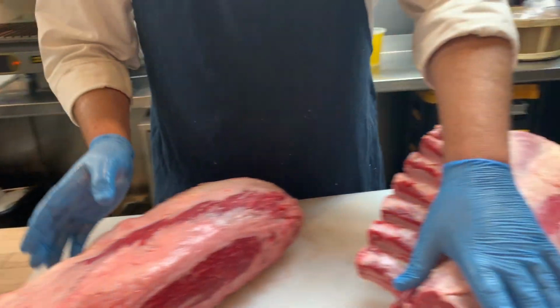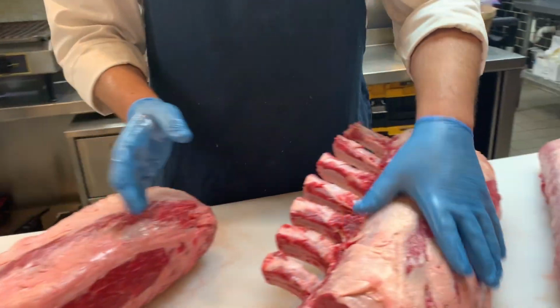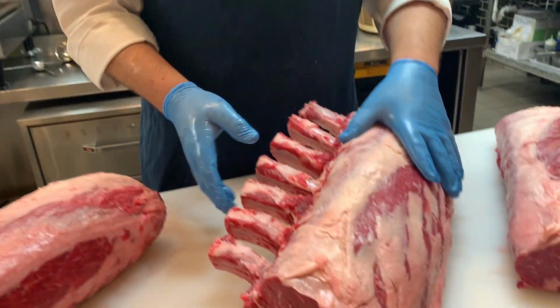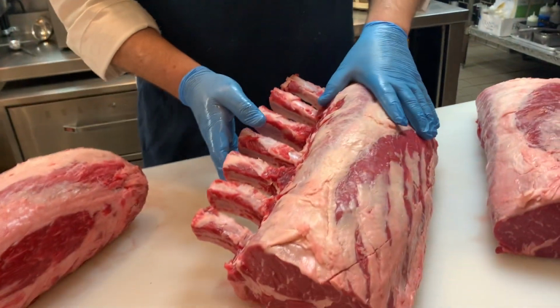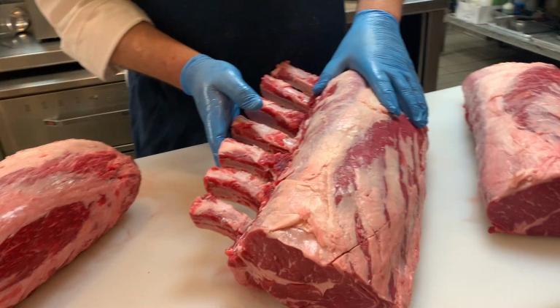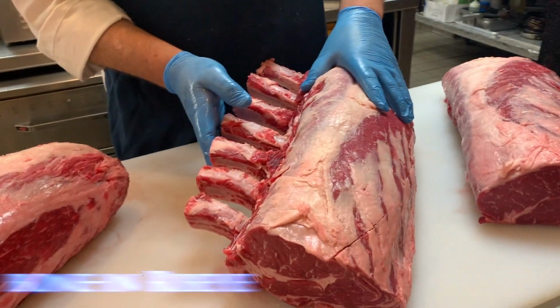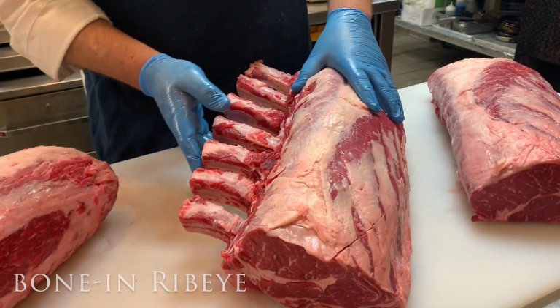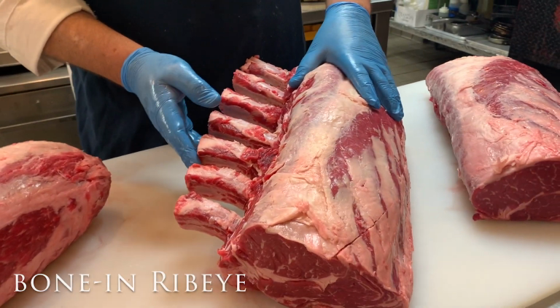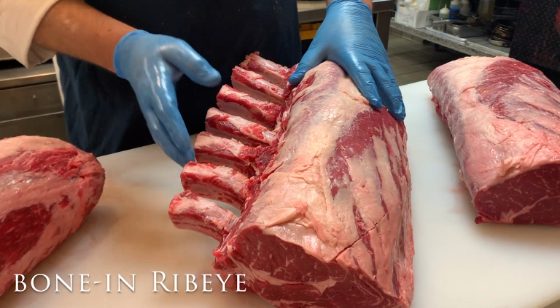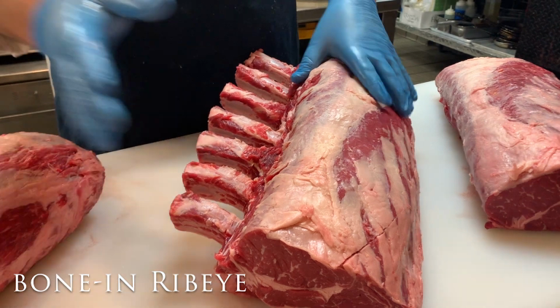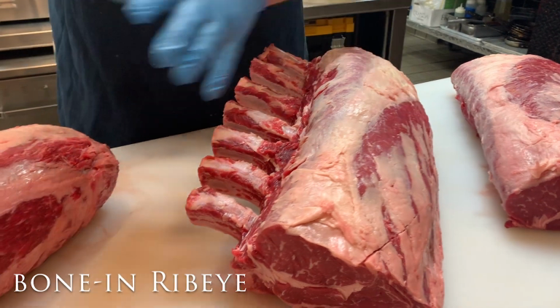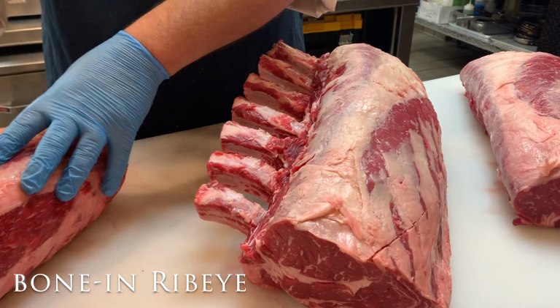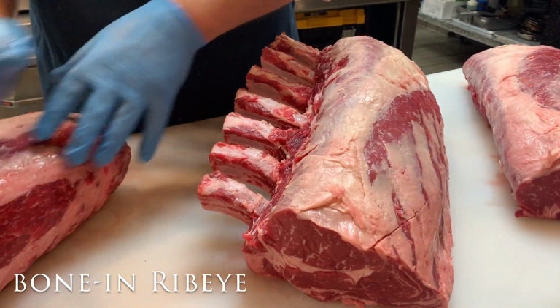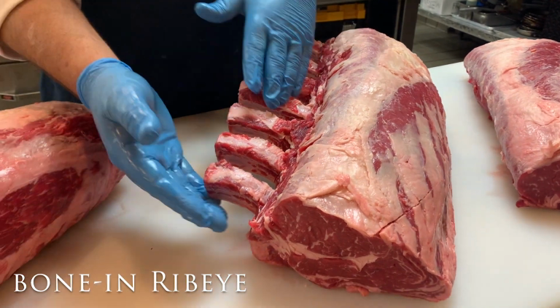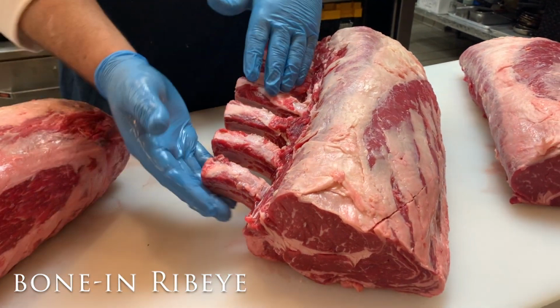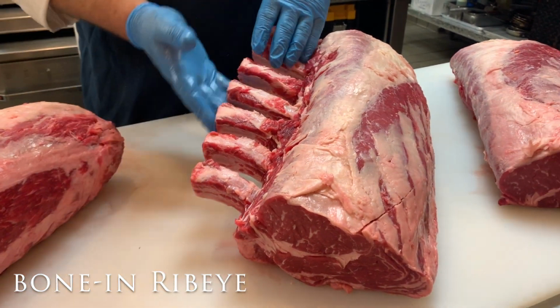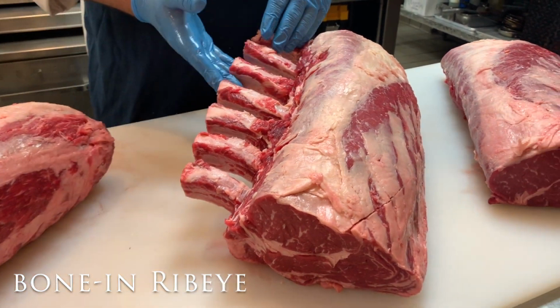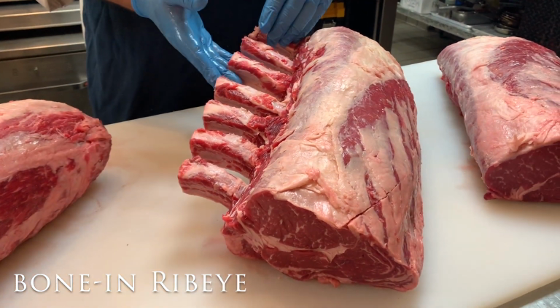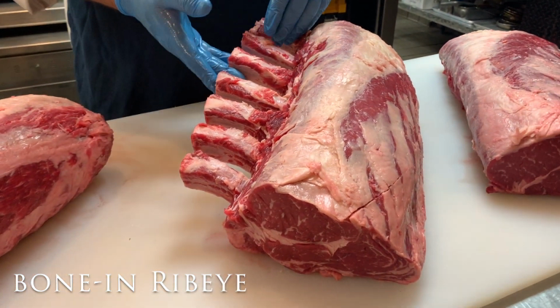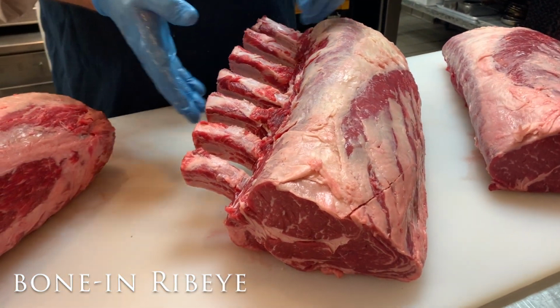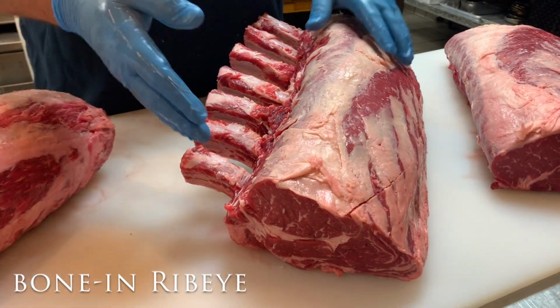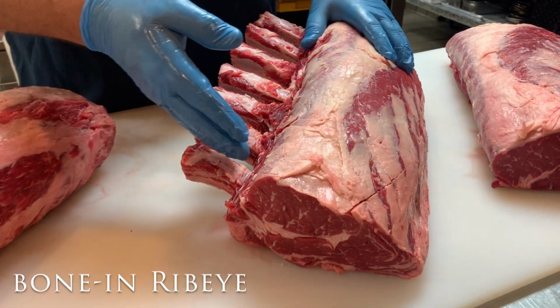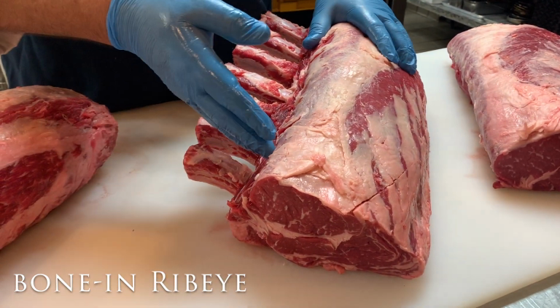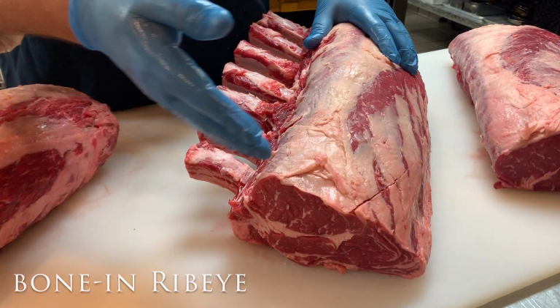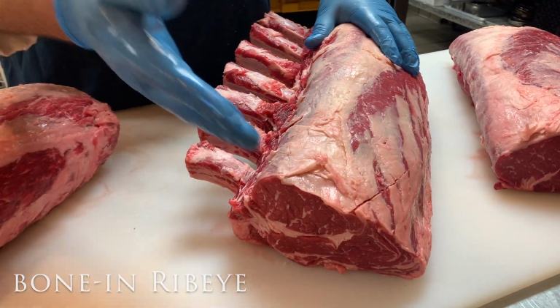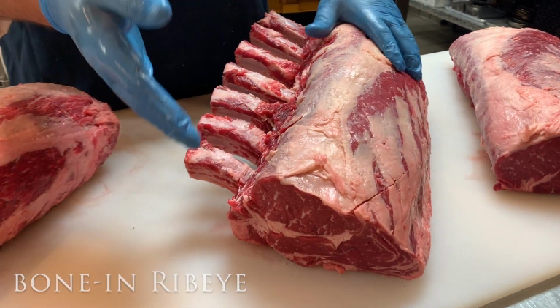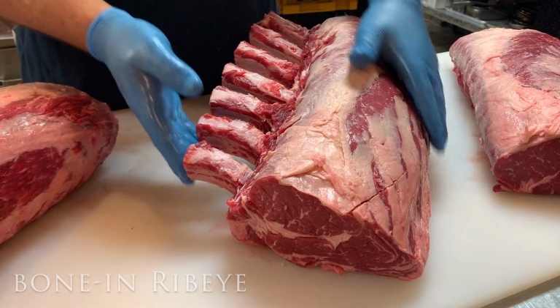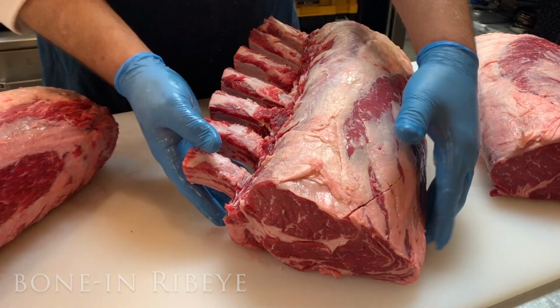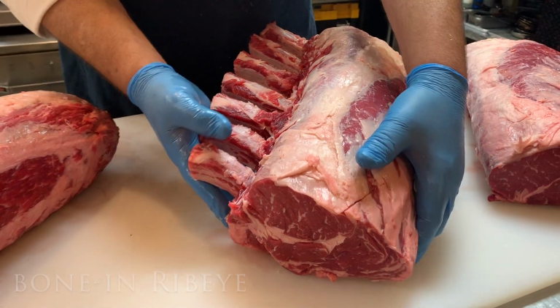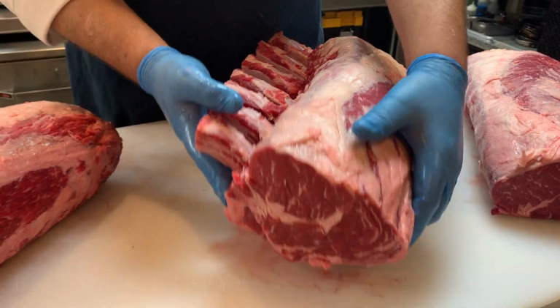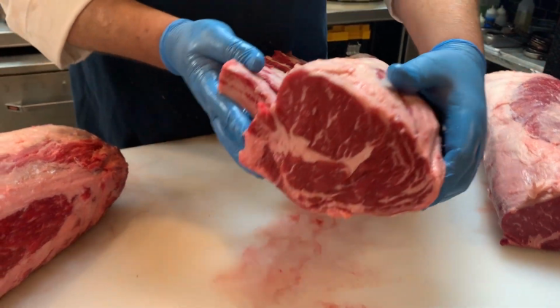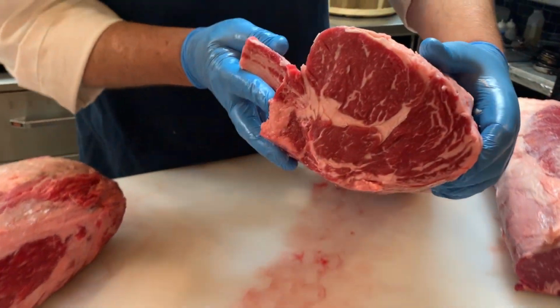Over here, we have a bone-in ribeye, which is the same cut, however, with the bones. Makes a great presentation. This actually comes from a single-origin farm in Oregon.